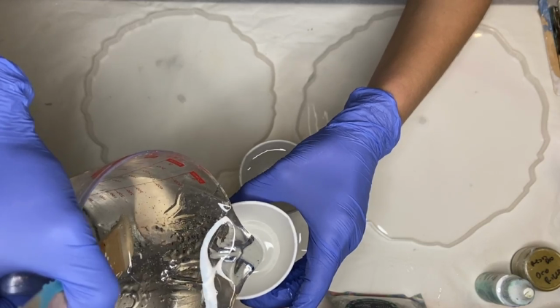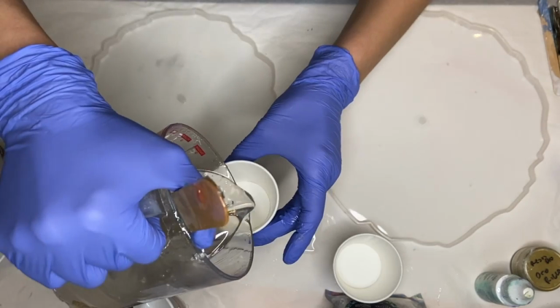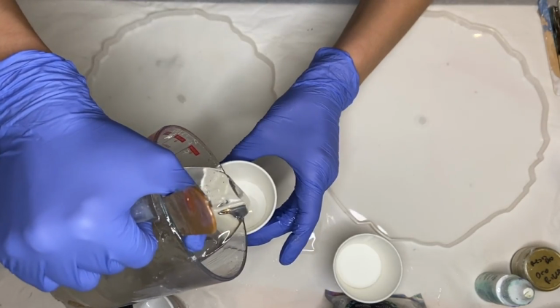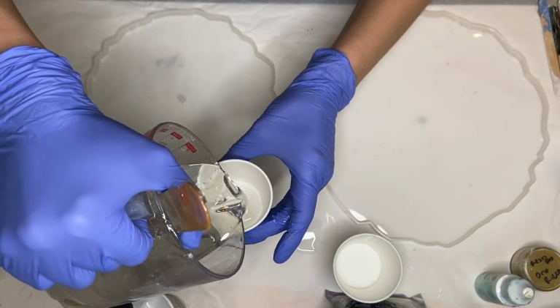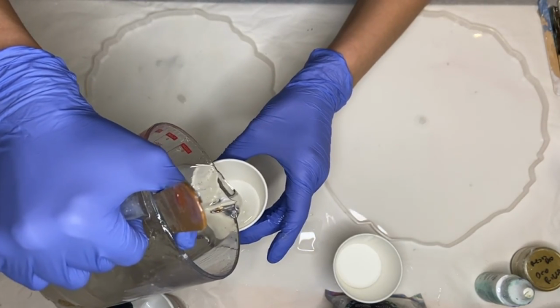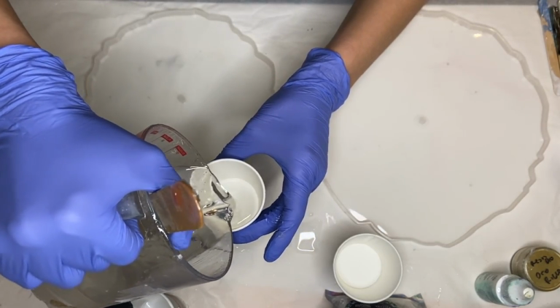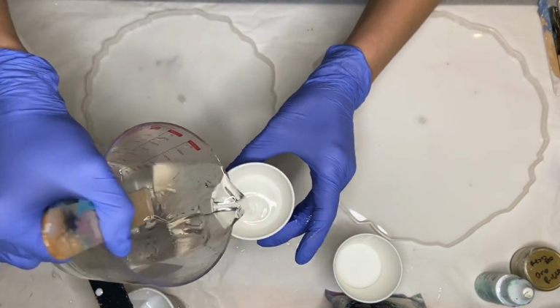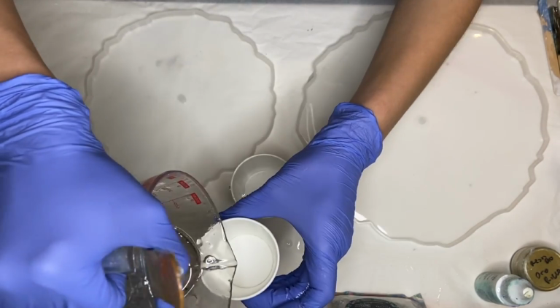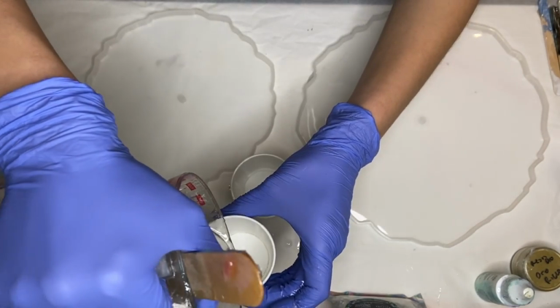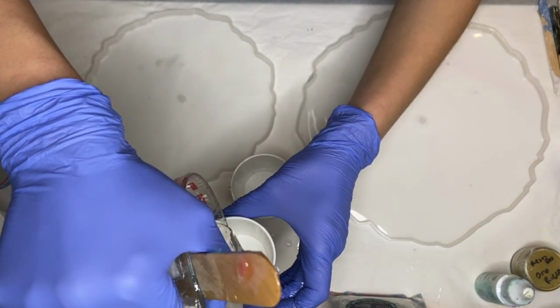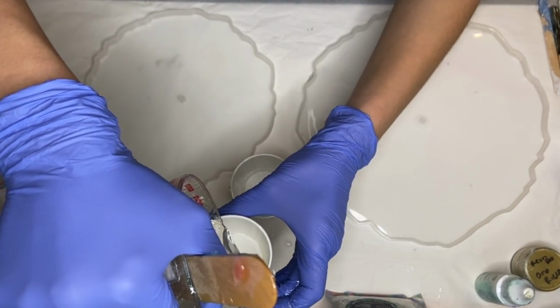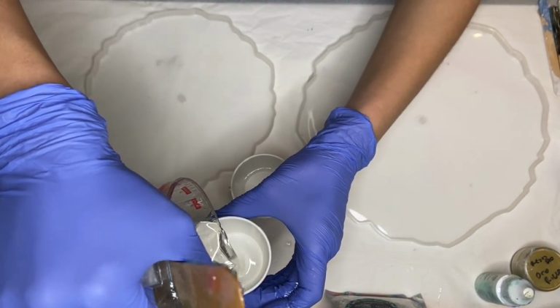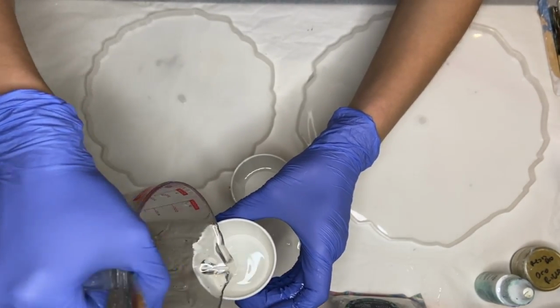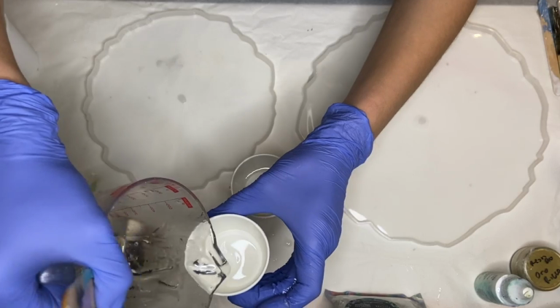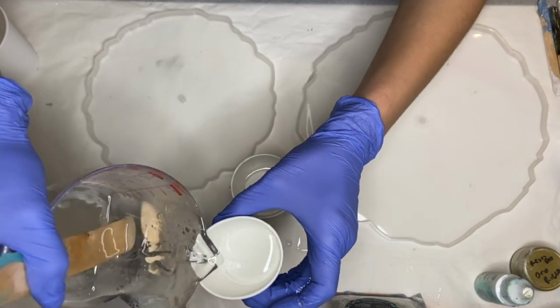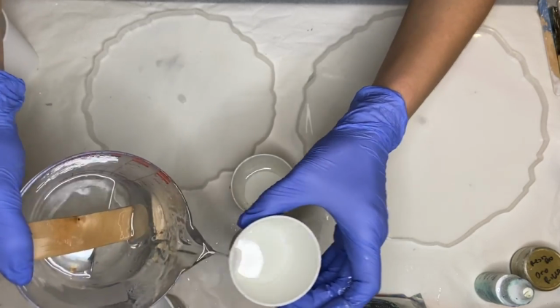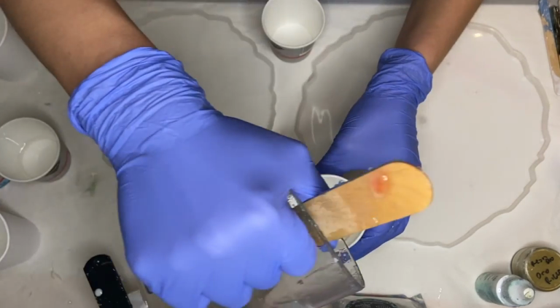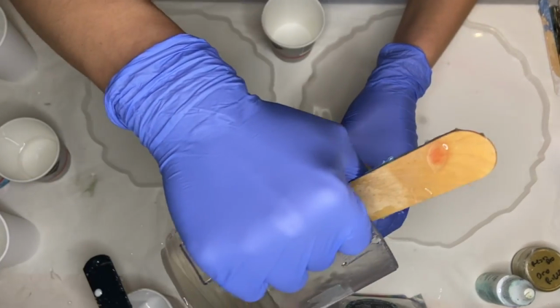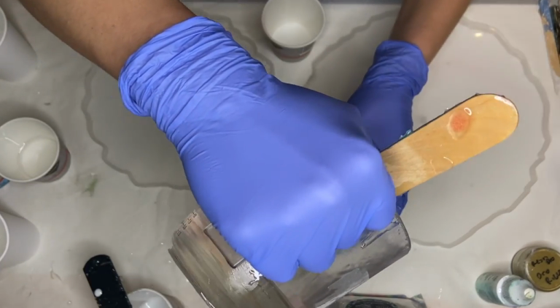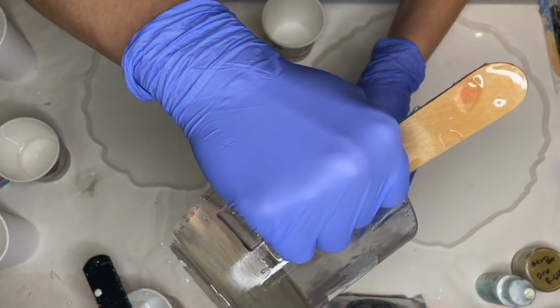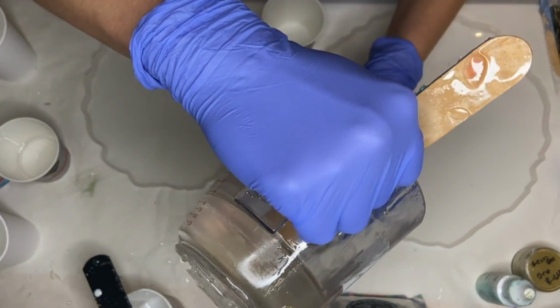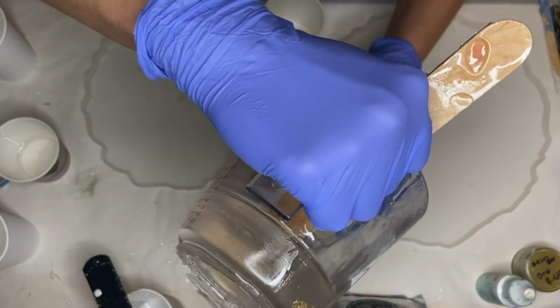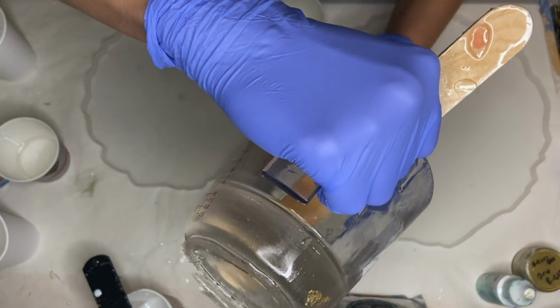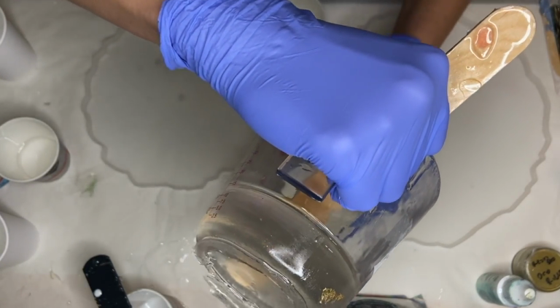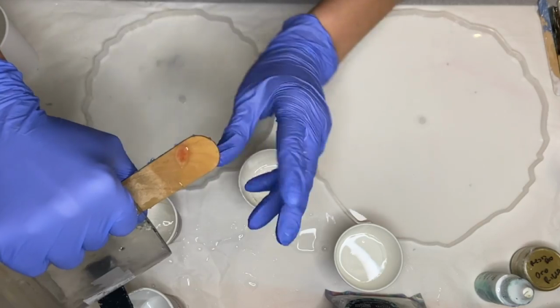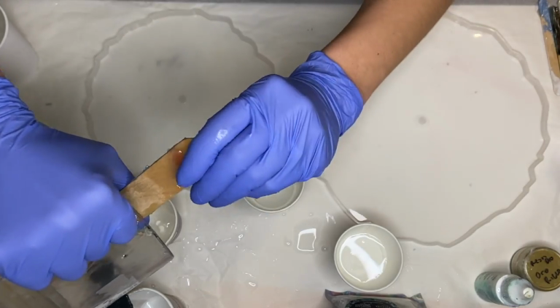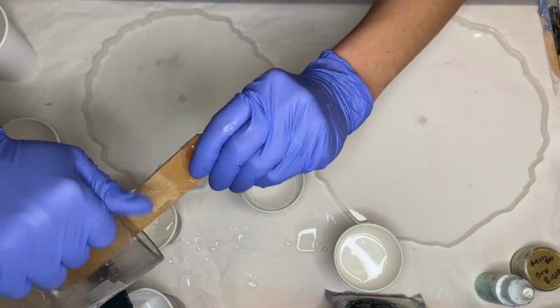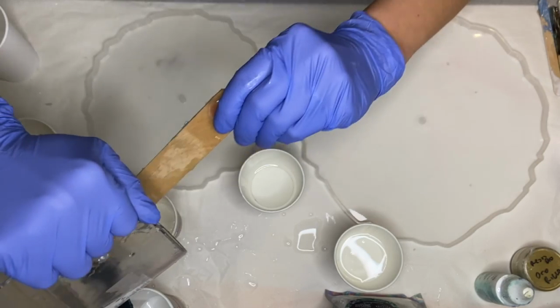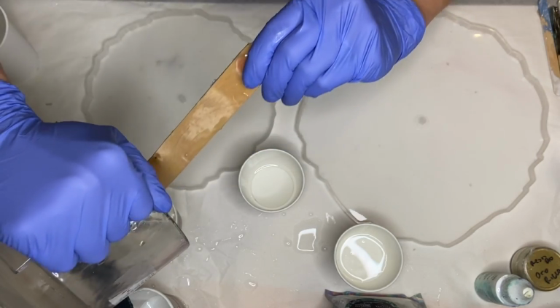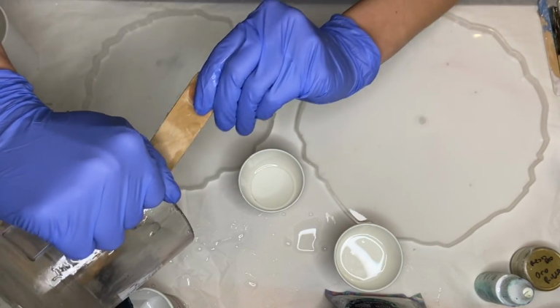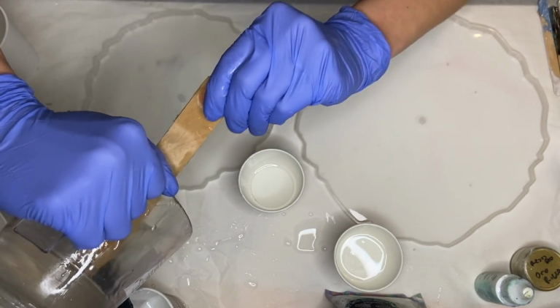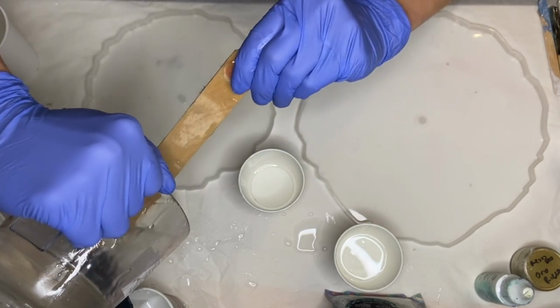I'm going to be using a lot of different pigments so I'm separating it into quite a few cups. I love to use paper cups because they're reusable and the resin doesn't peel off from the cup once it's hardened.